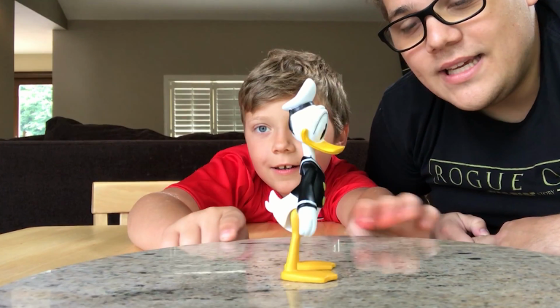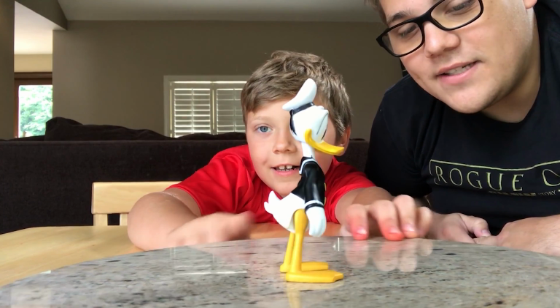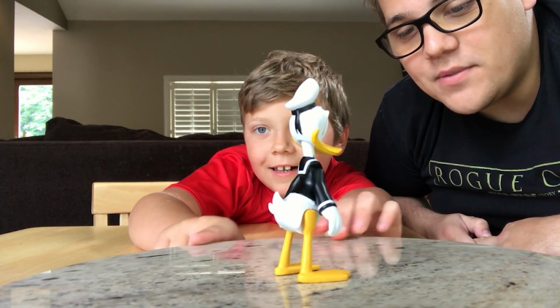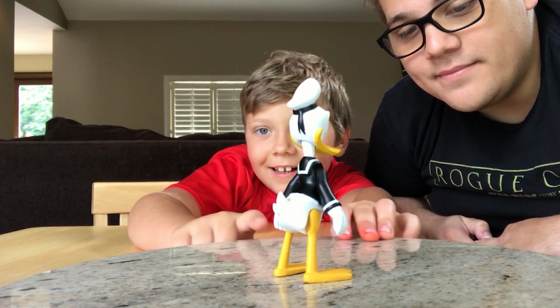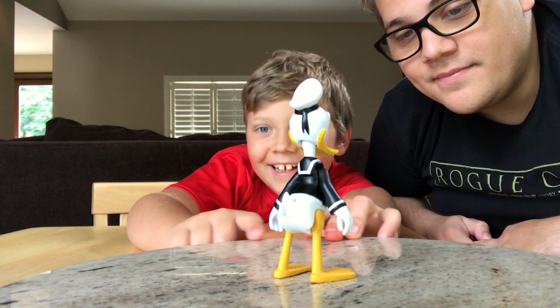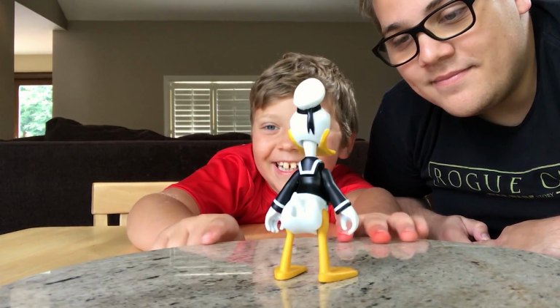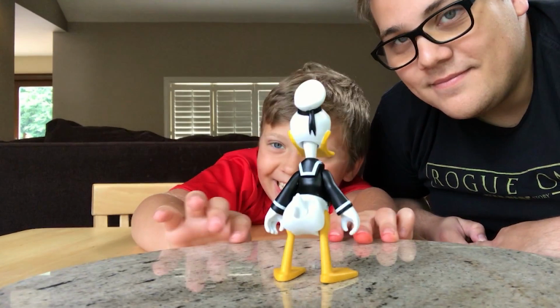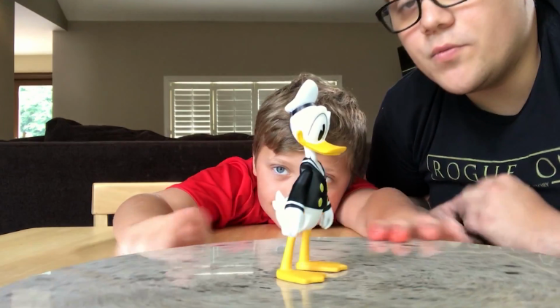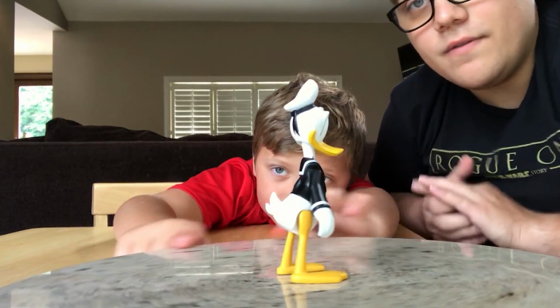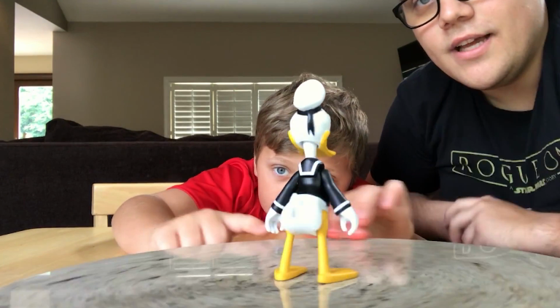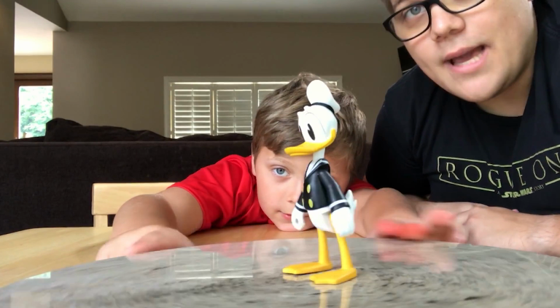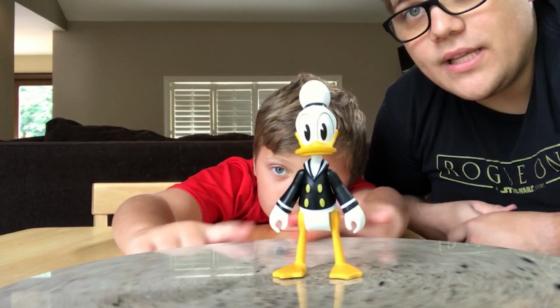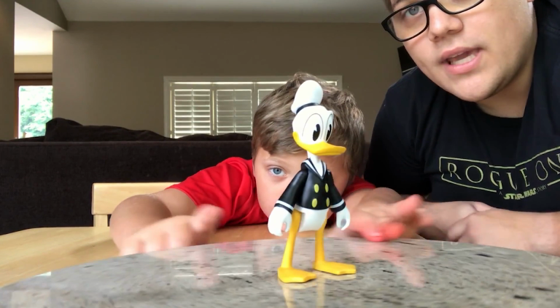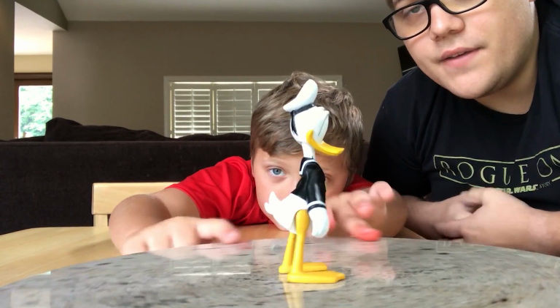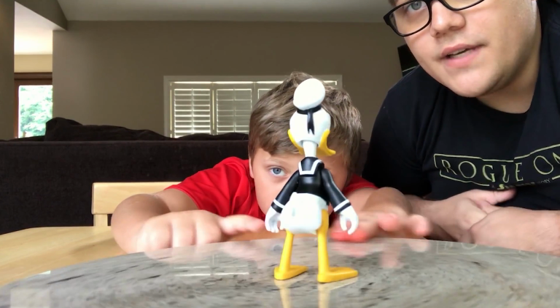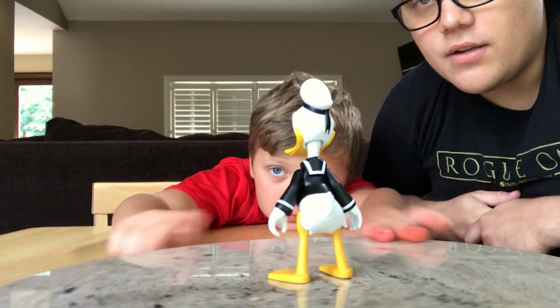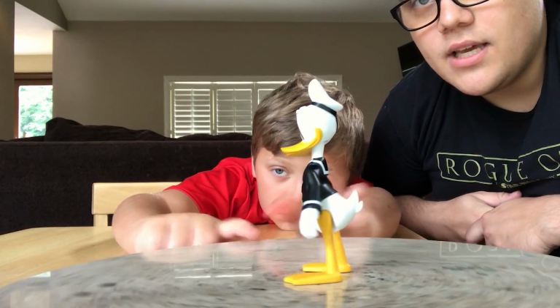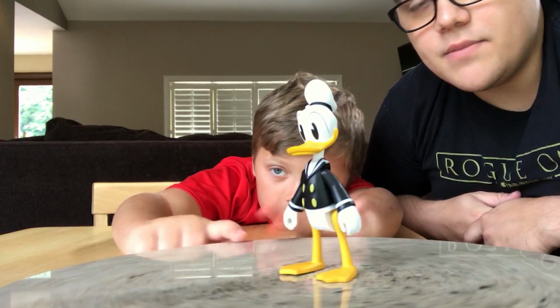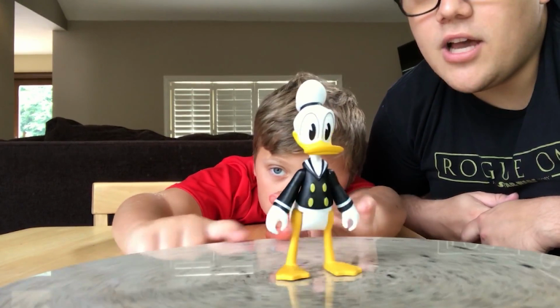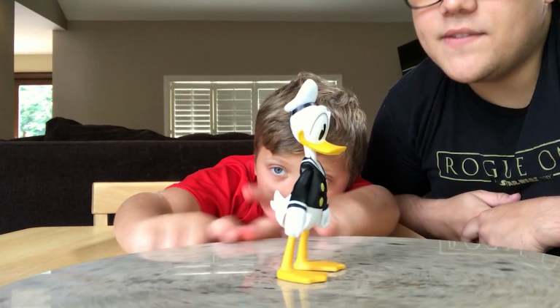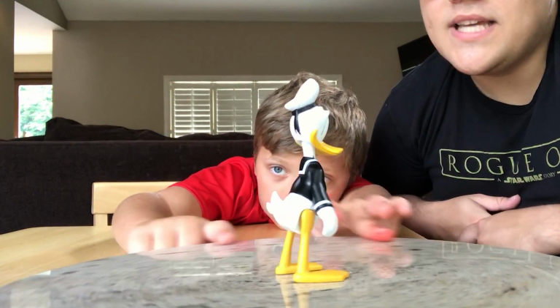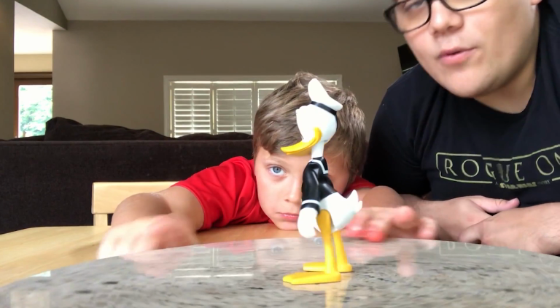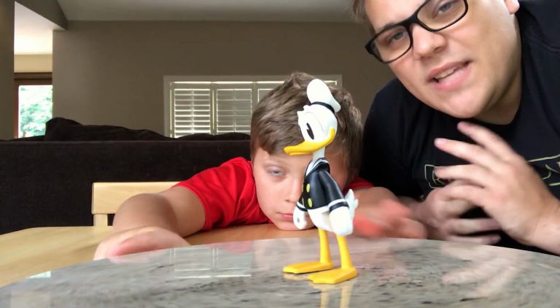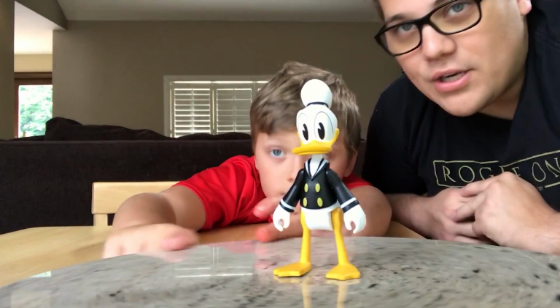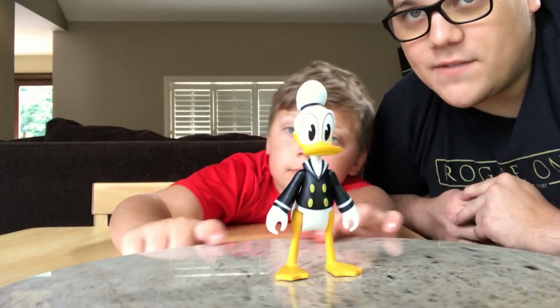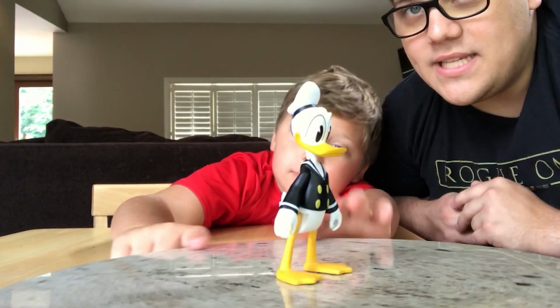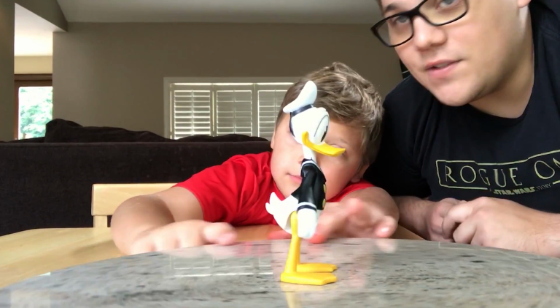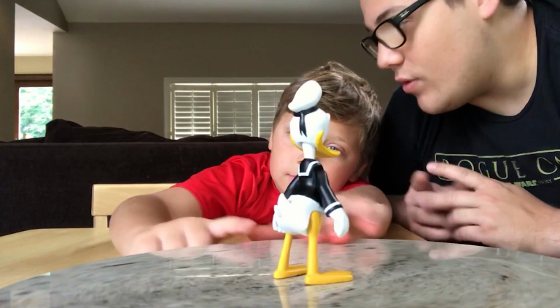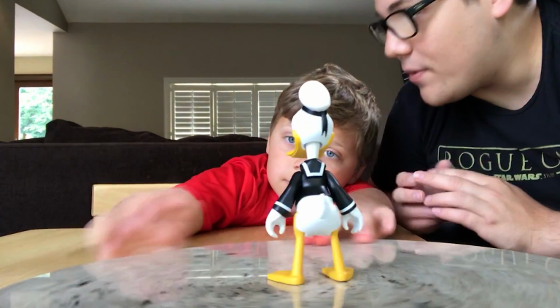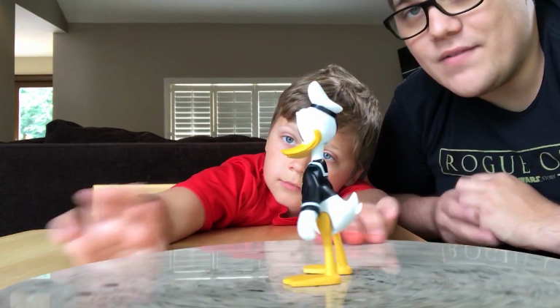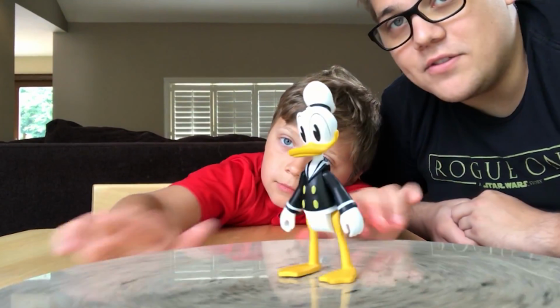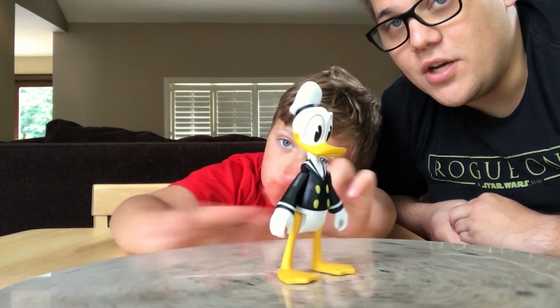Anthony, it looks like your fingers are bleeding. So it's a really cool figure. They really capture the look and feel of Donald Duck — Austin paint job and sculpt. Definitely one of the better toys from the DuckTales line and one of my personal favorite characters from the show.